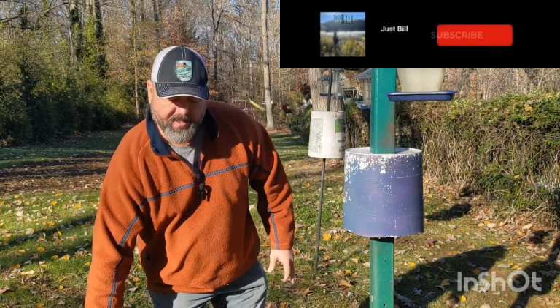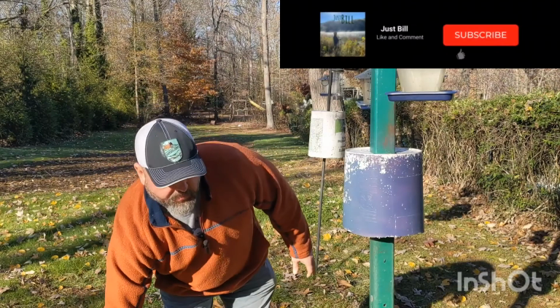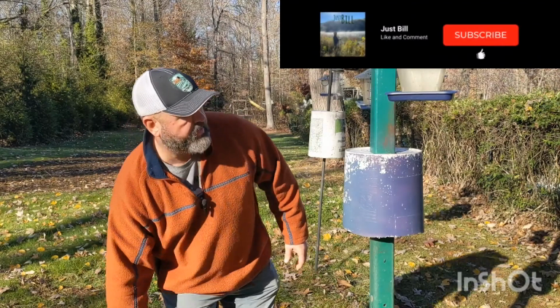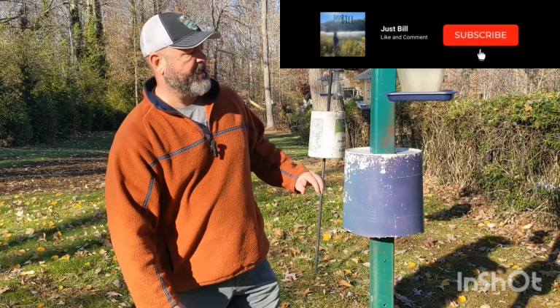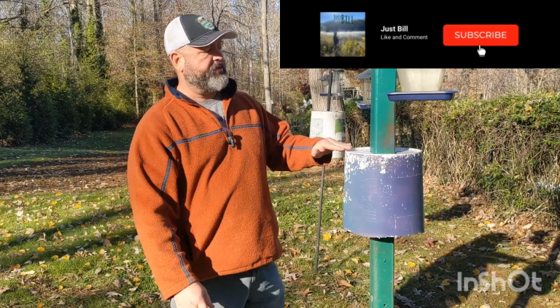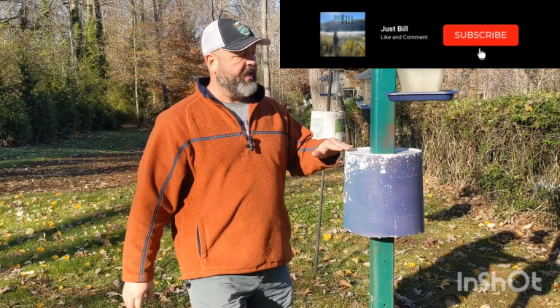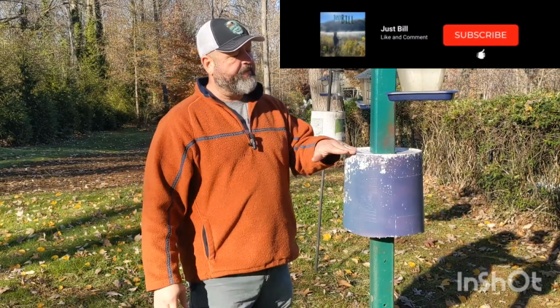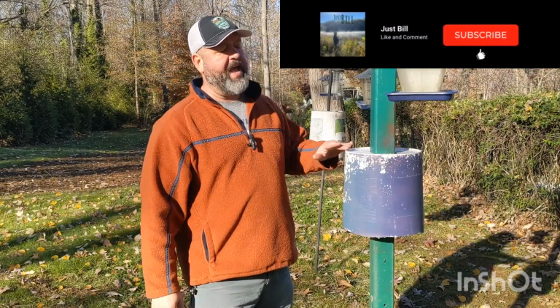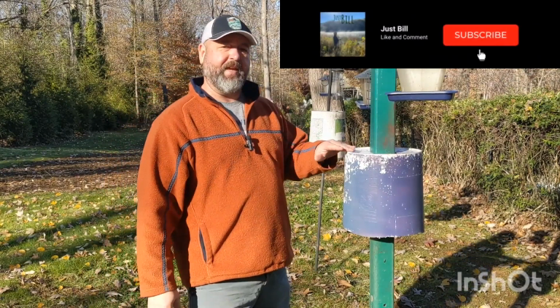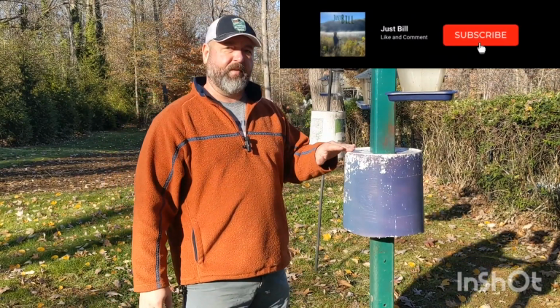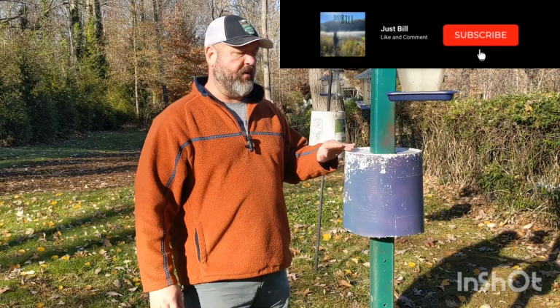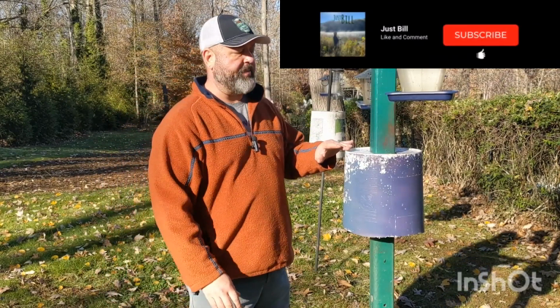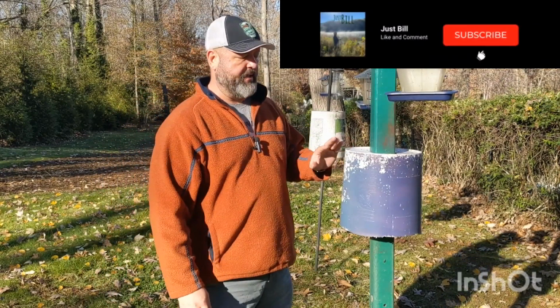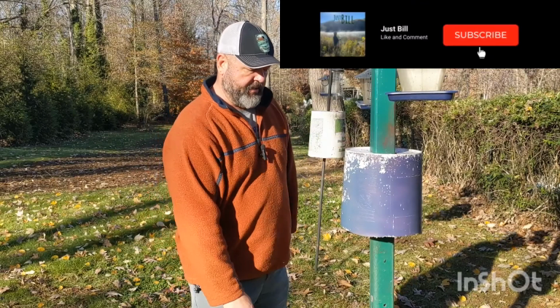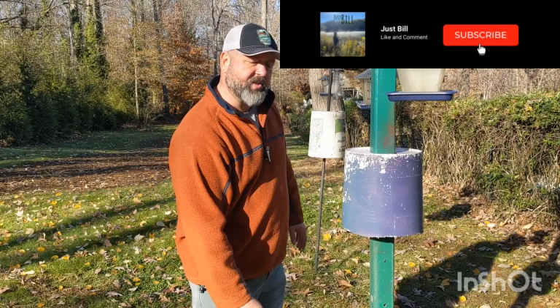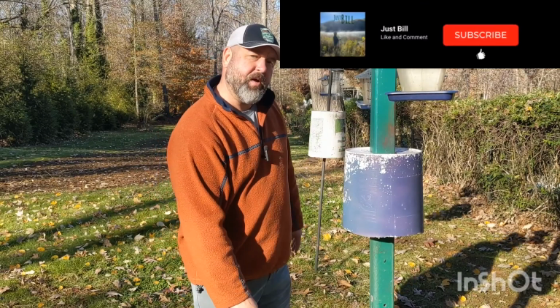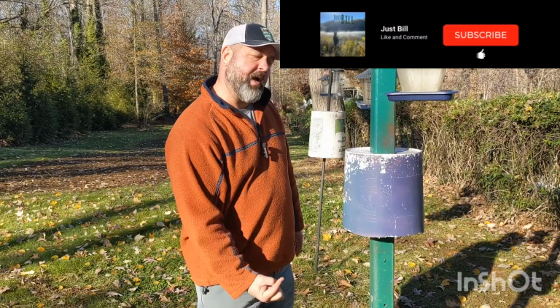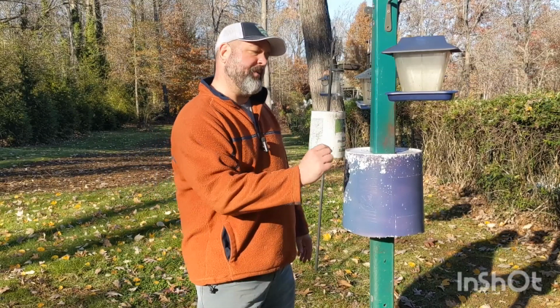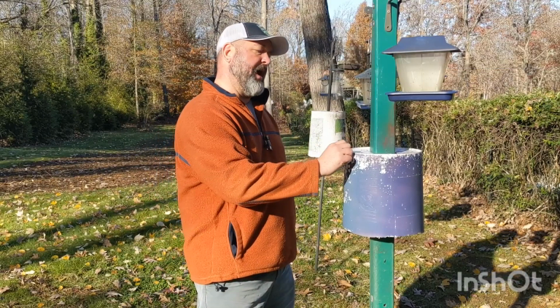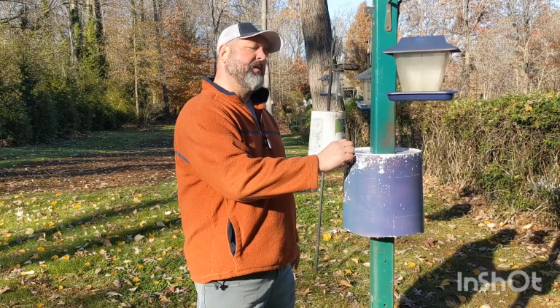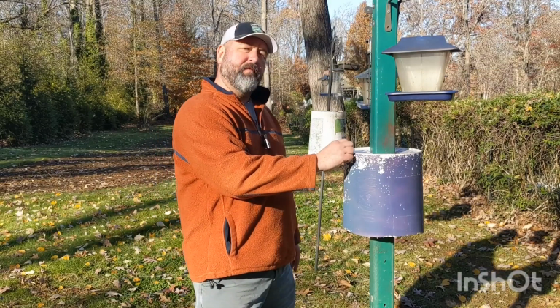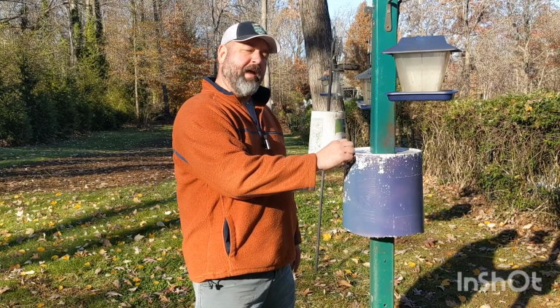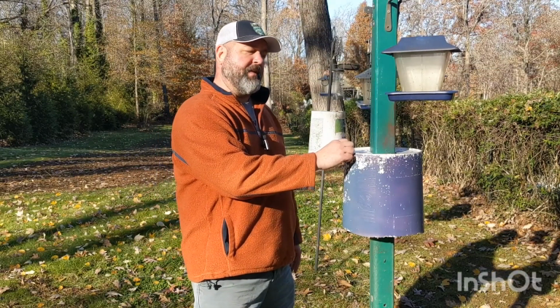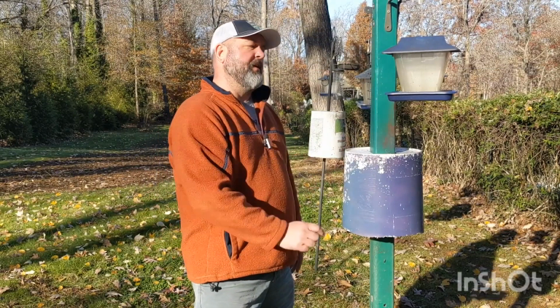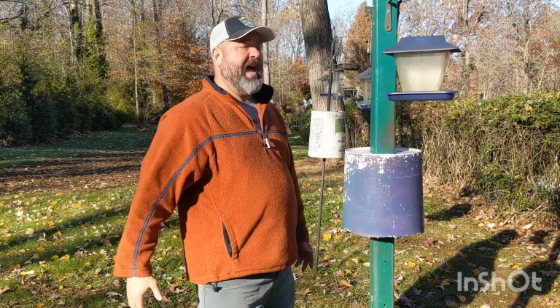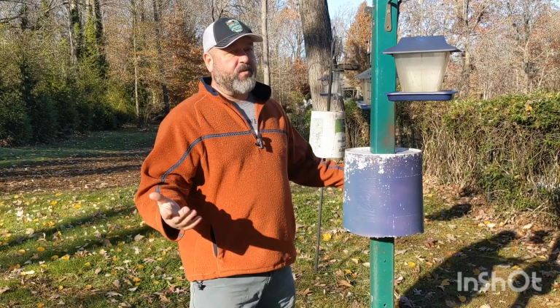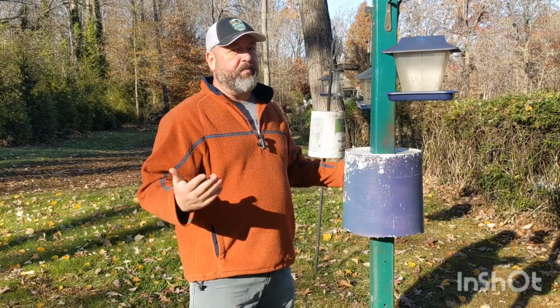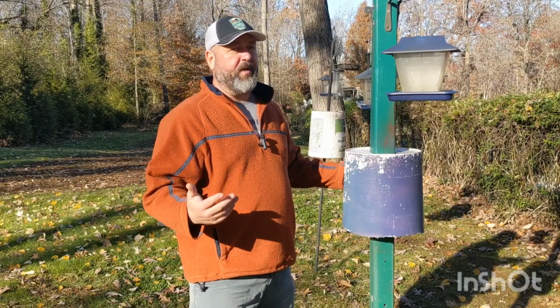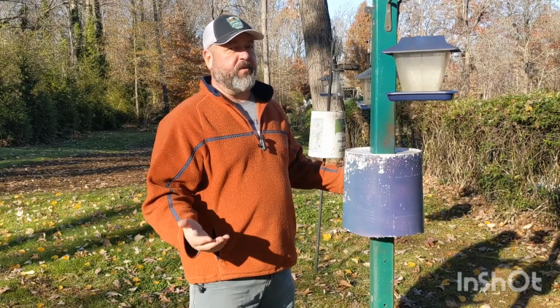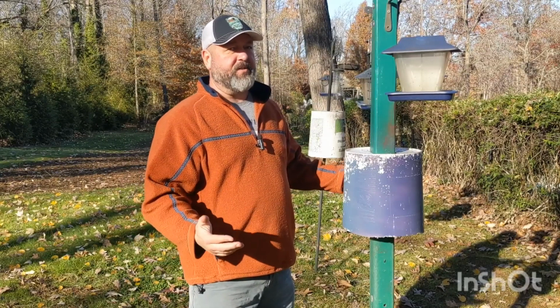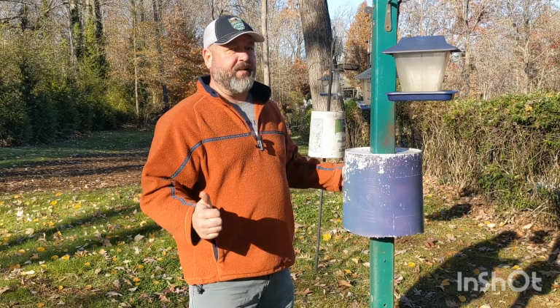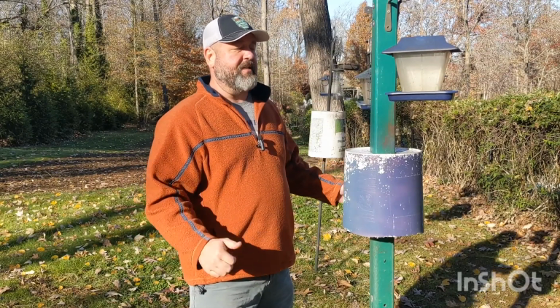Next, you want to mount your bucket about four and a half feet from the ground — that's the top of the bucket. Squirrels can't jump straight up and grab four and a half feet. I haven't had a squirrel in my bird feeders for three years, so that's a good distance.